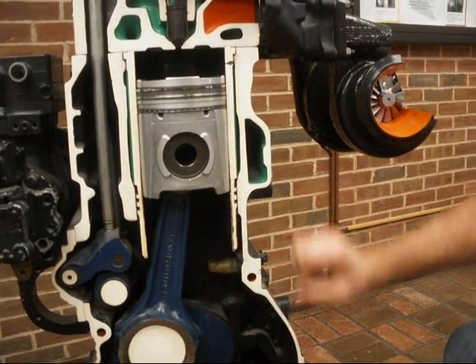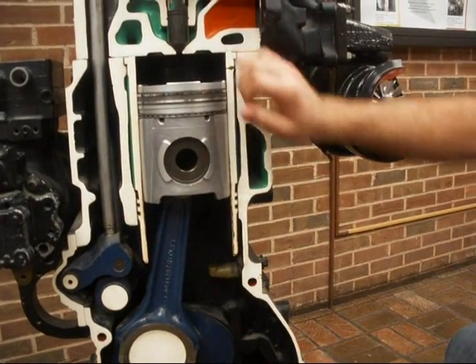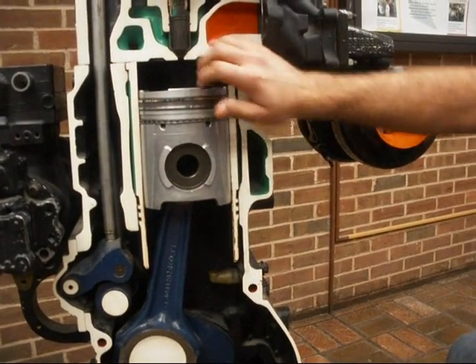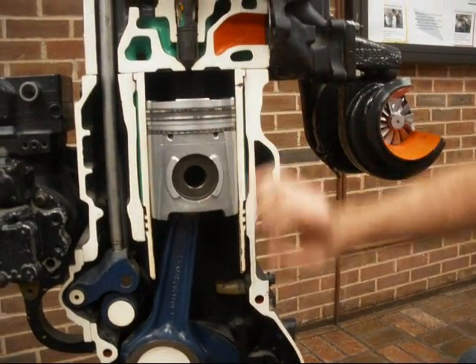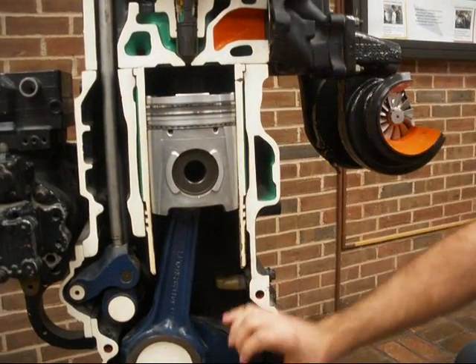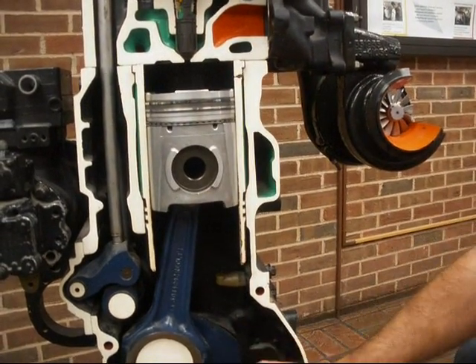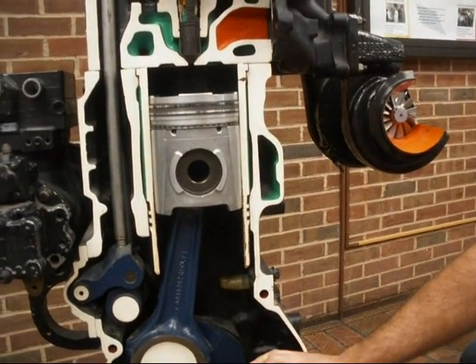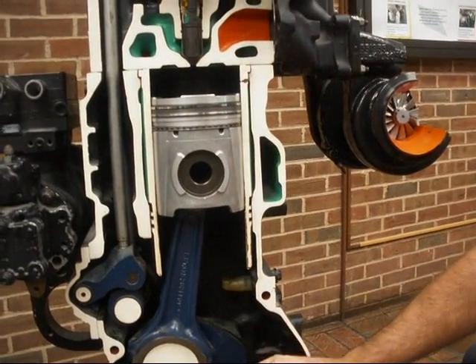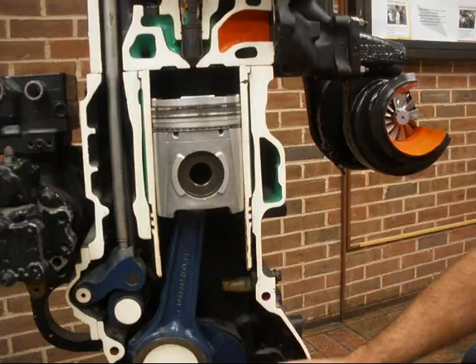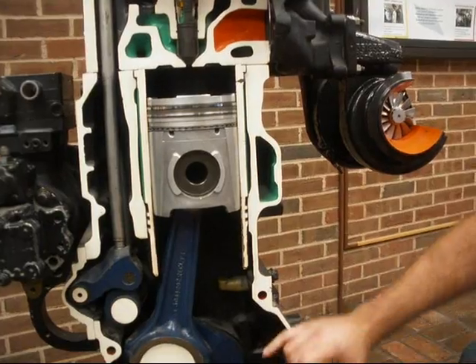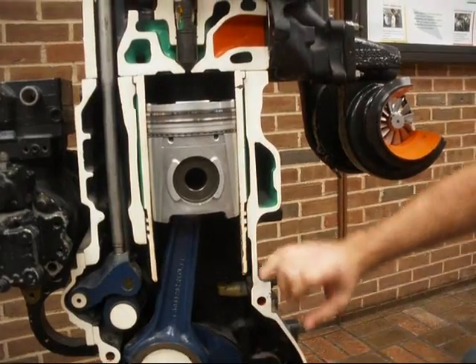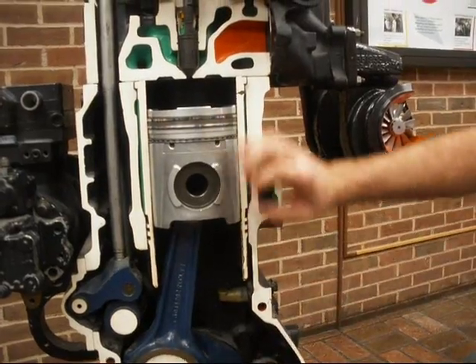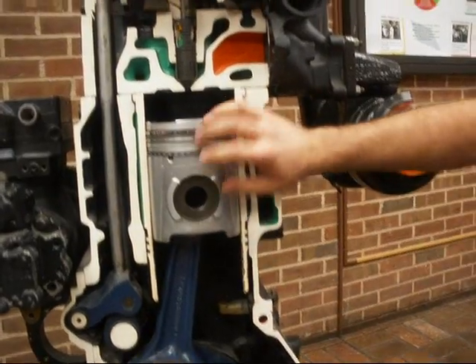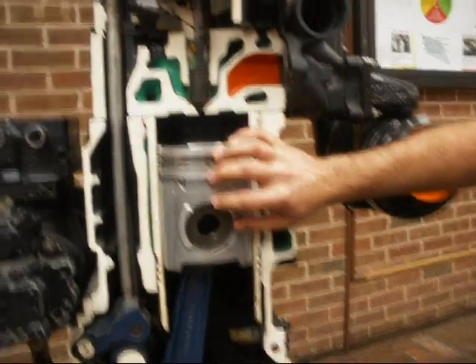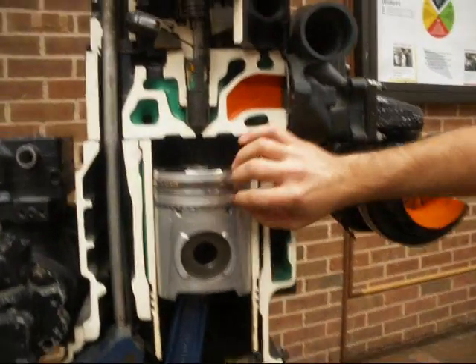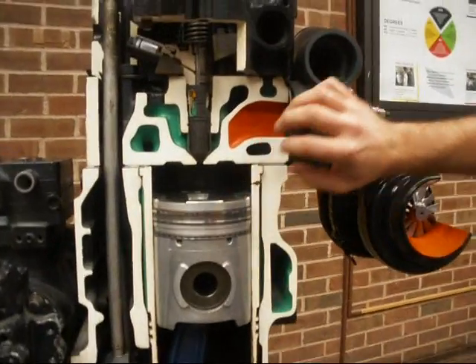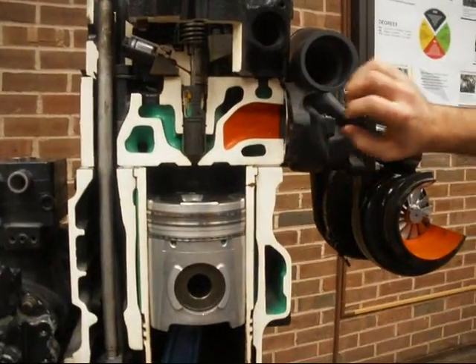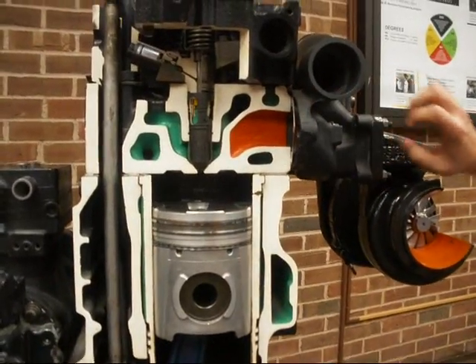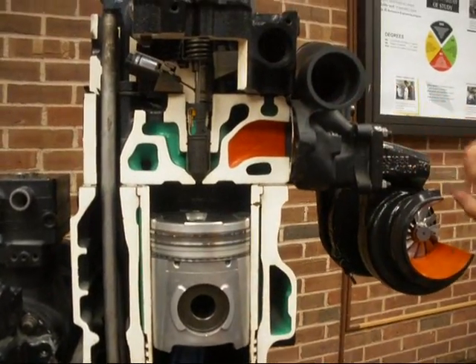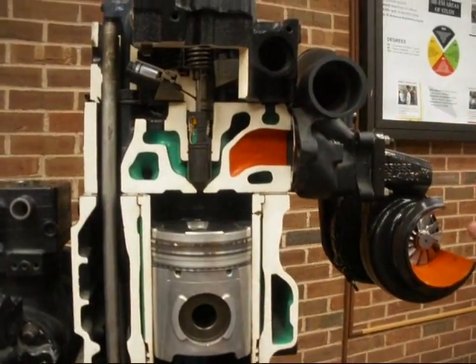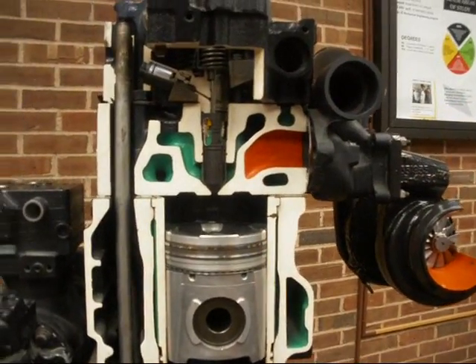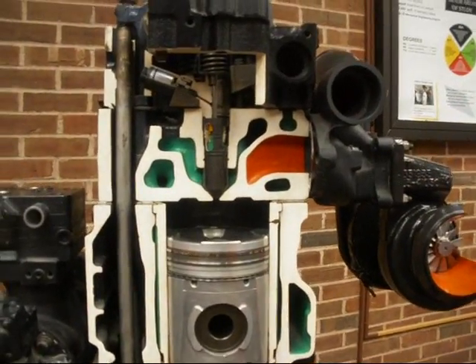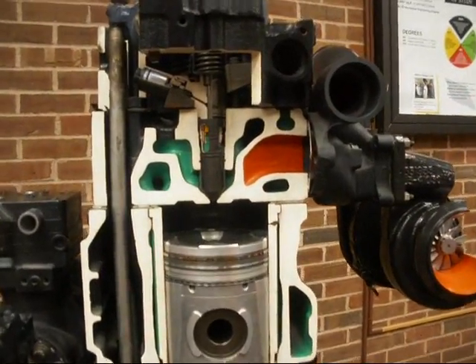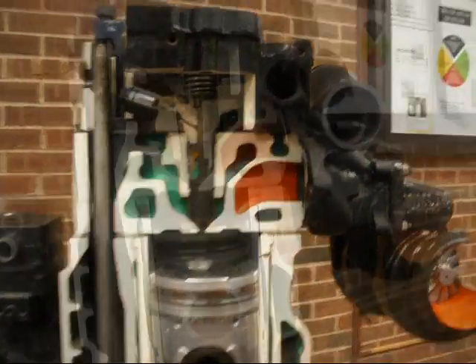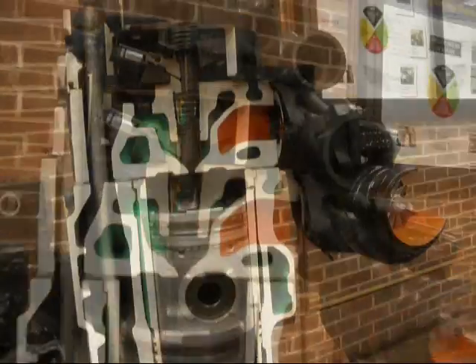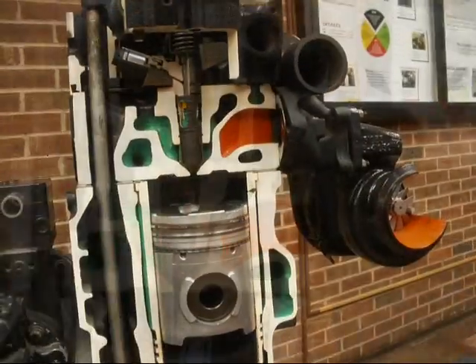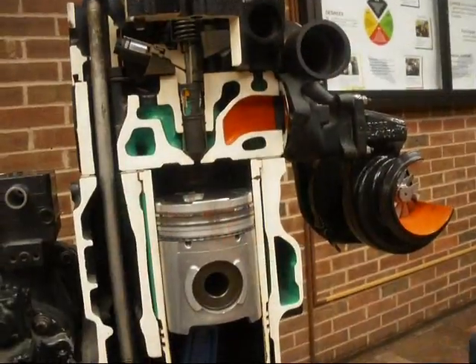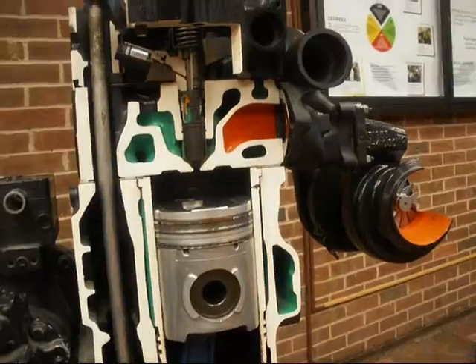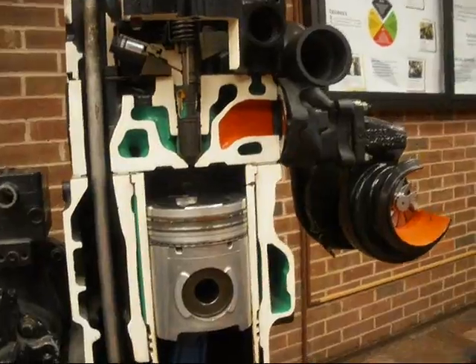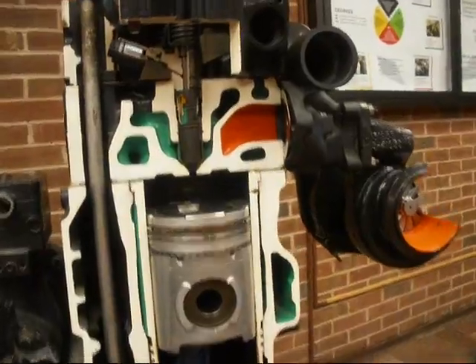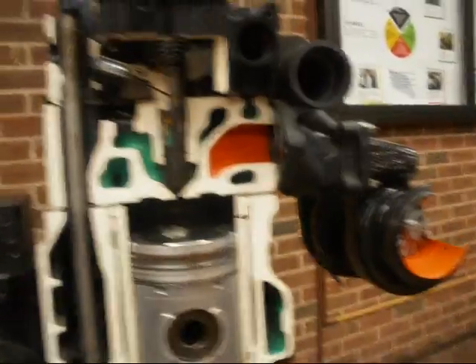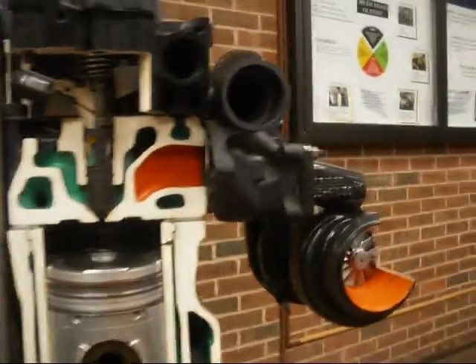Then the exhaust valve opens when the piston gets down. When it comes back up, it pushes all the hot exhaust gases out. So since this is a turbo diesel engine...